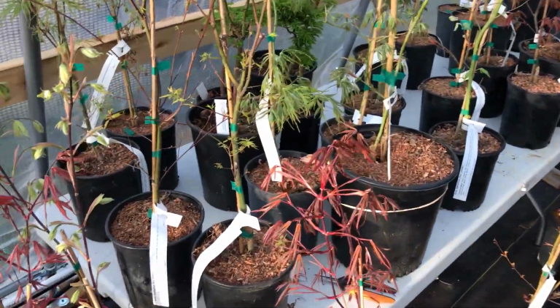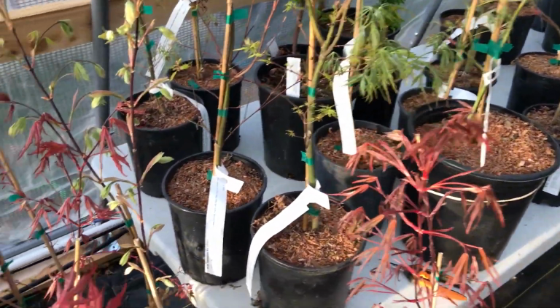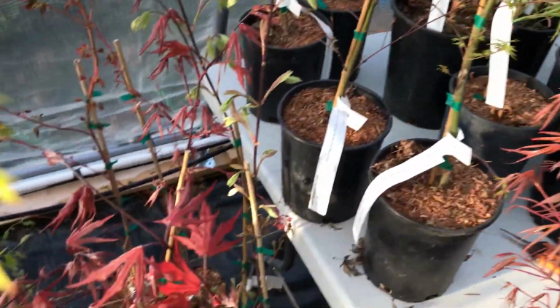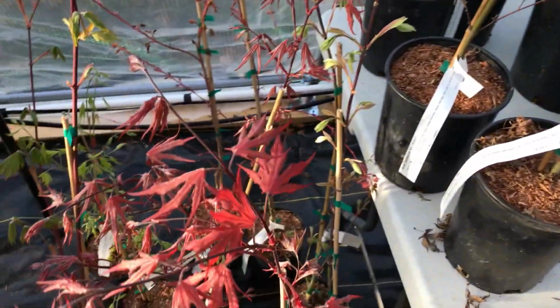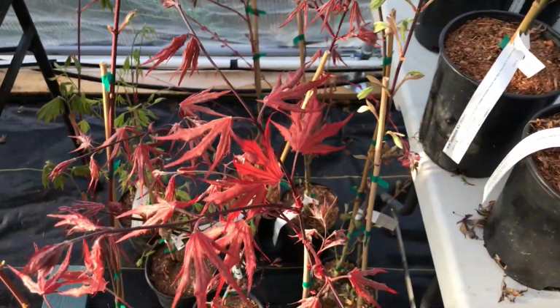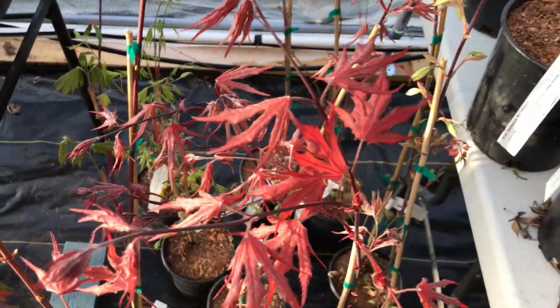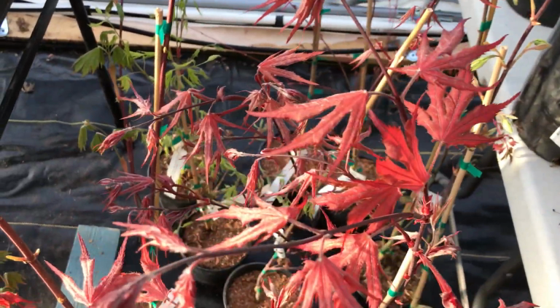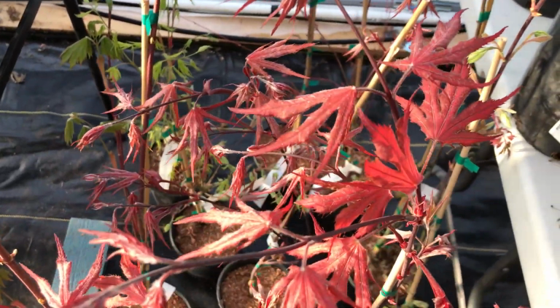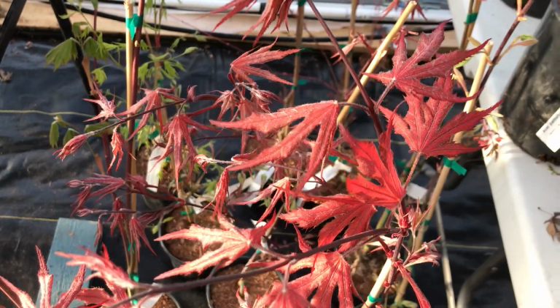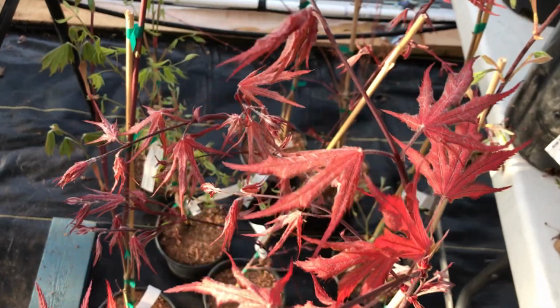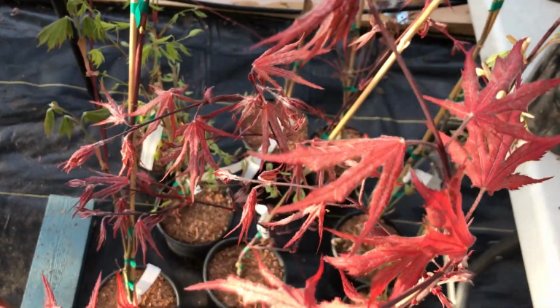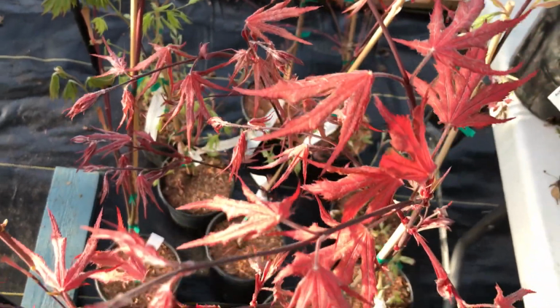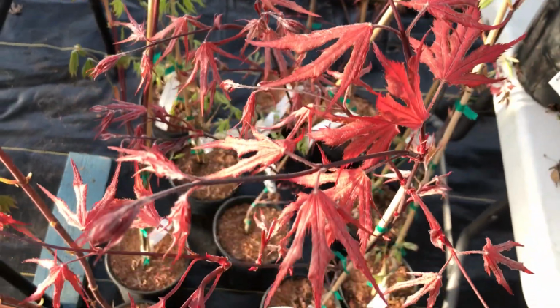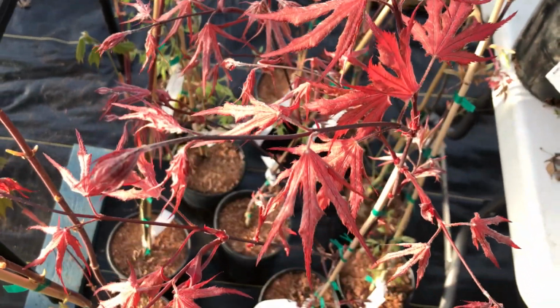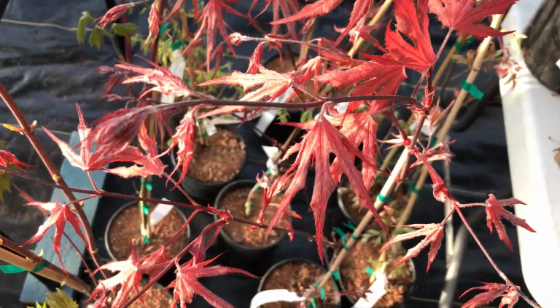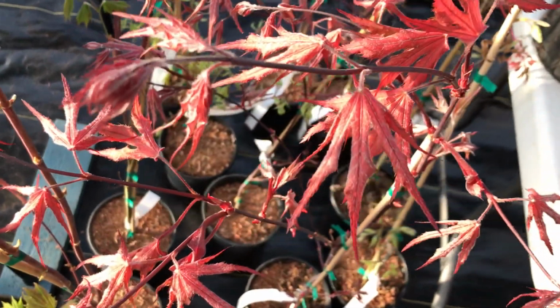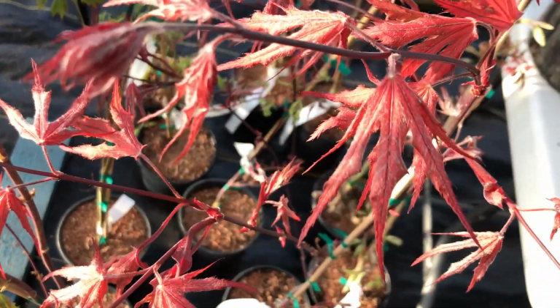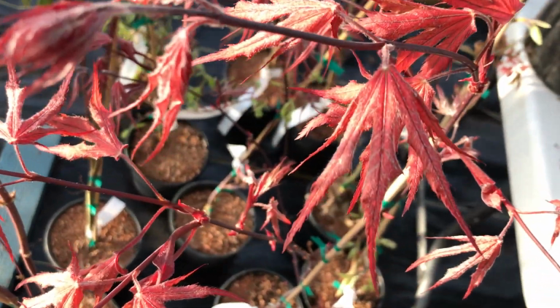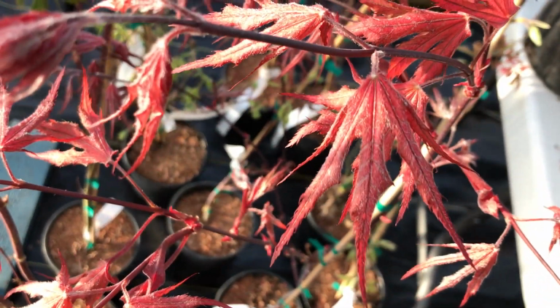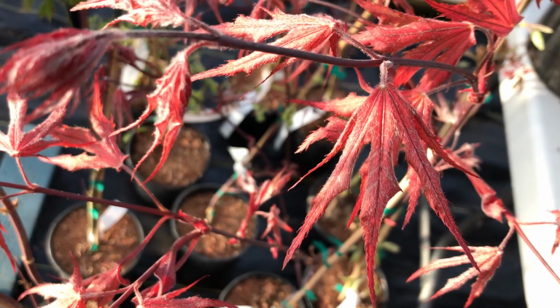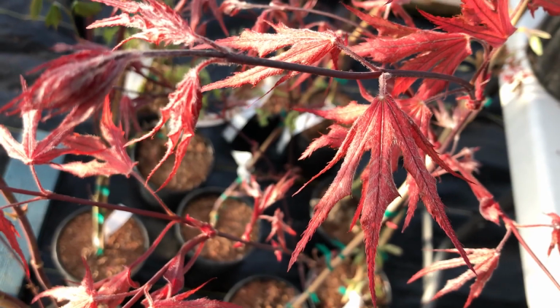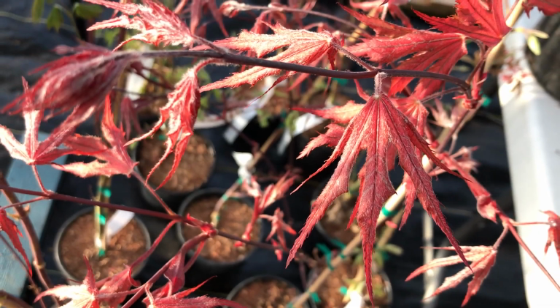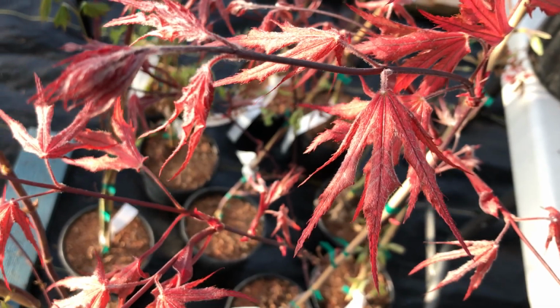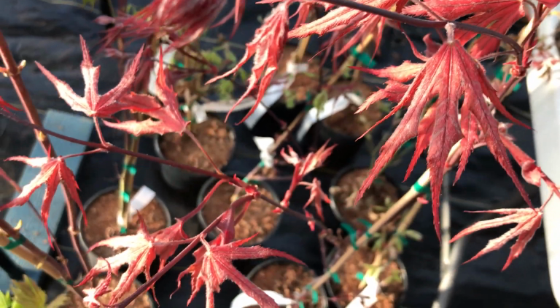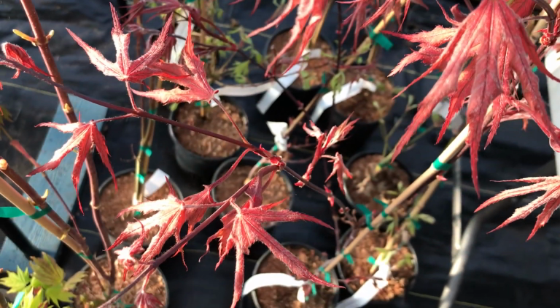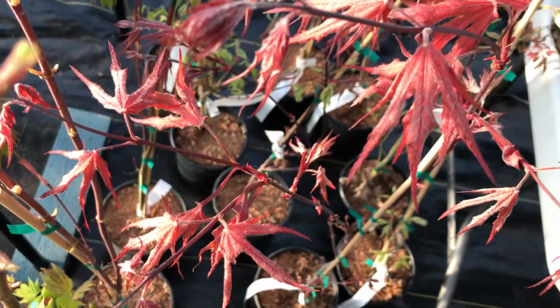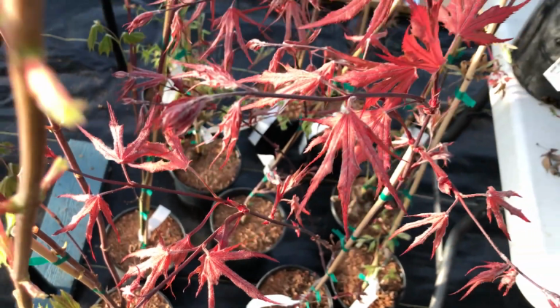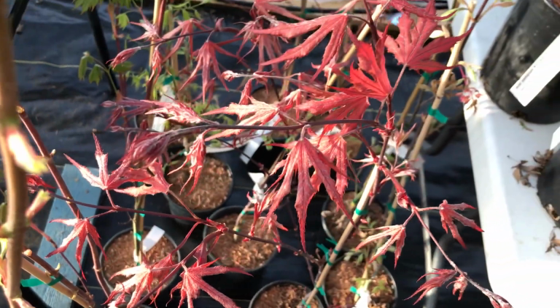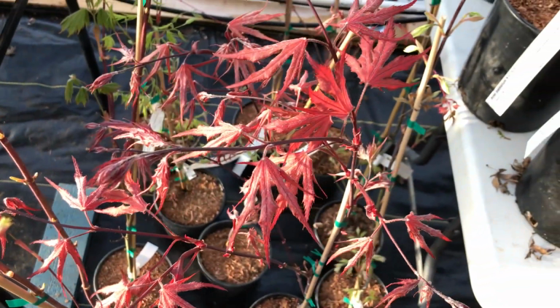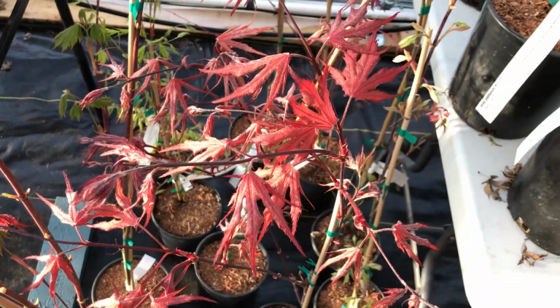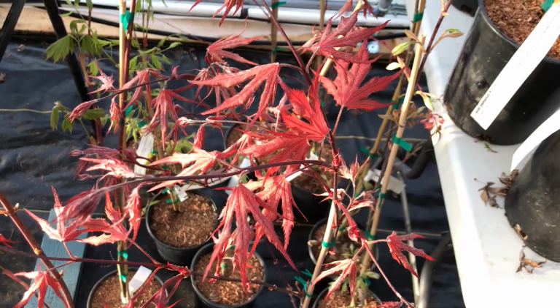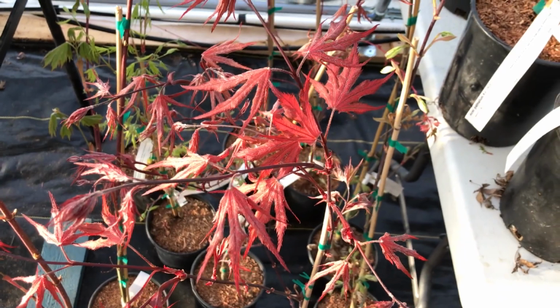There's Purple Ghost. Purple Ghost is a variegated type with purple leaves and more of a black veining to it.